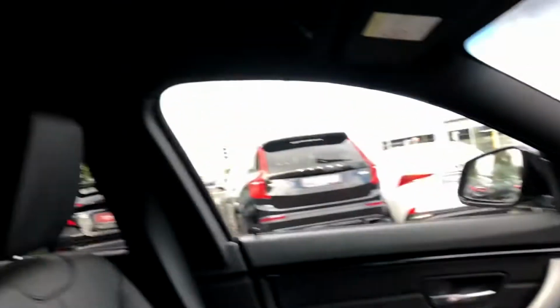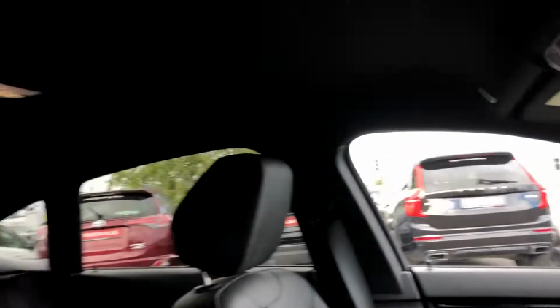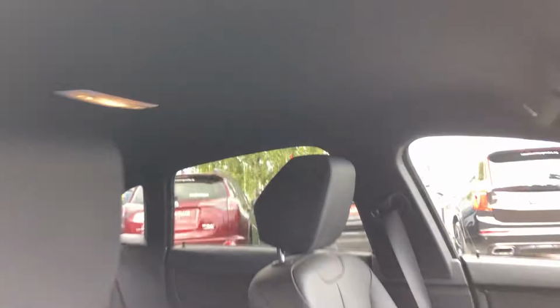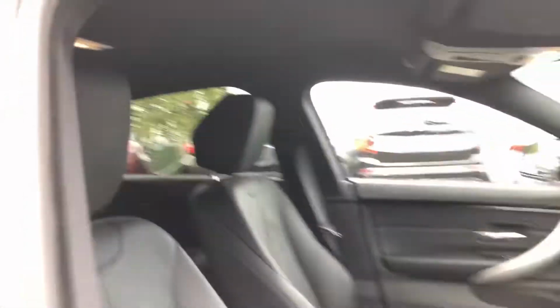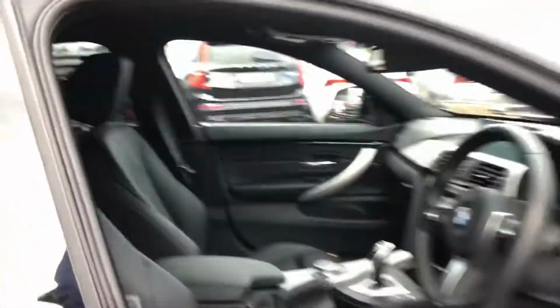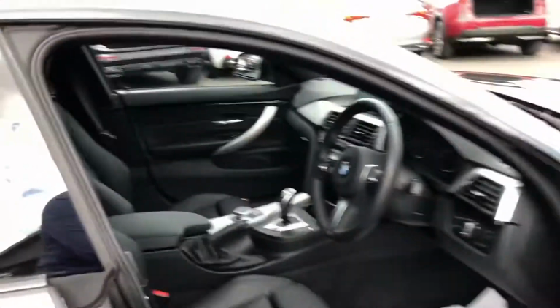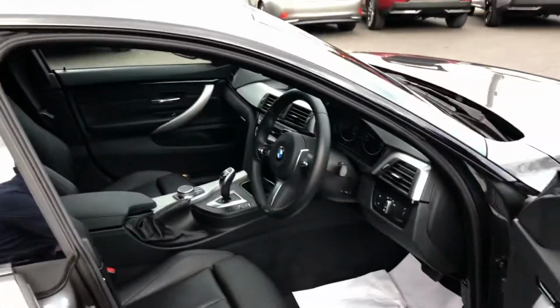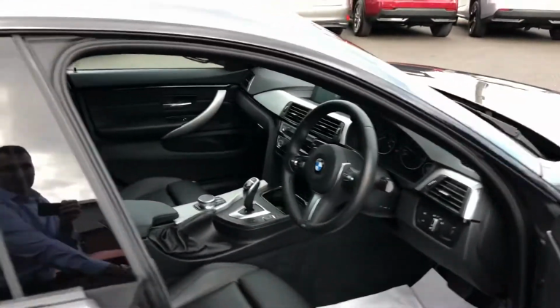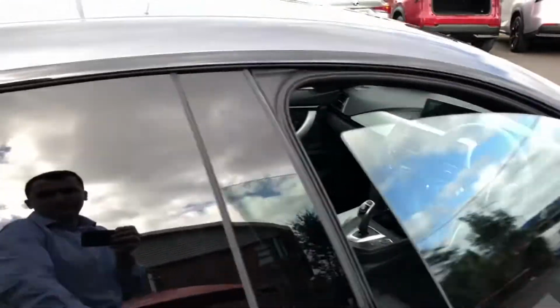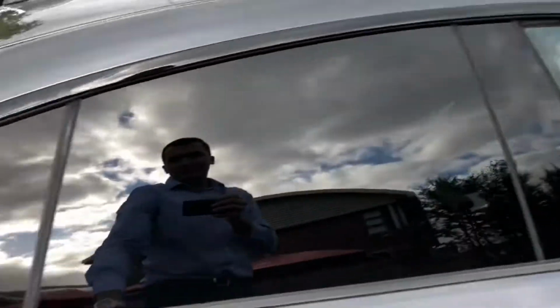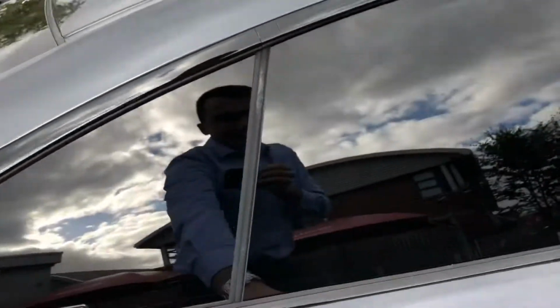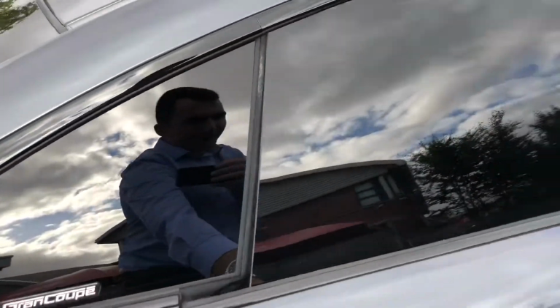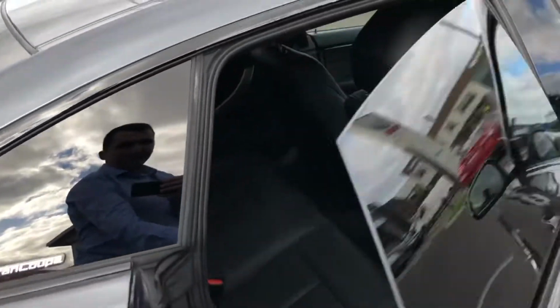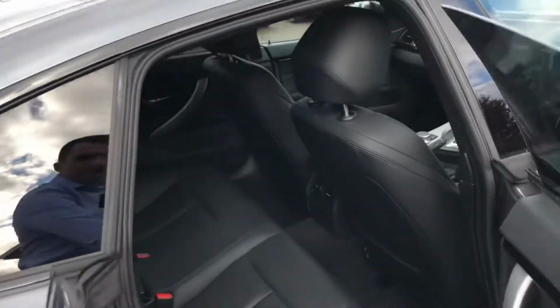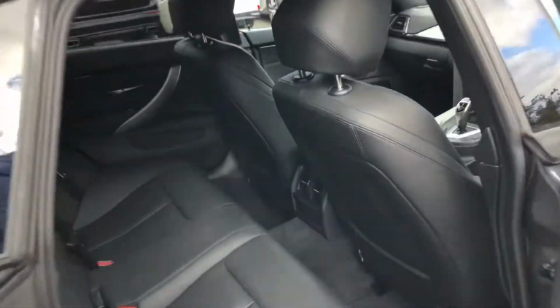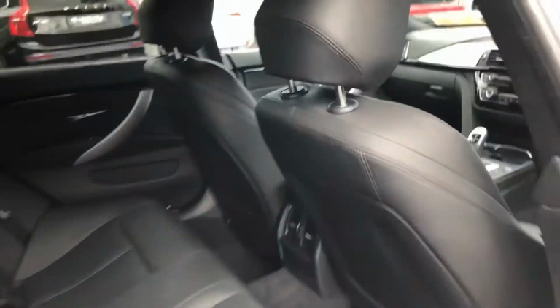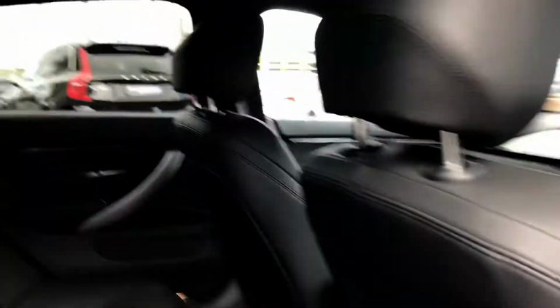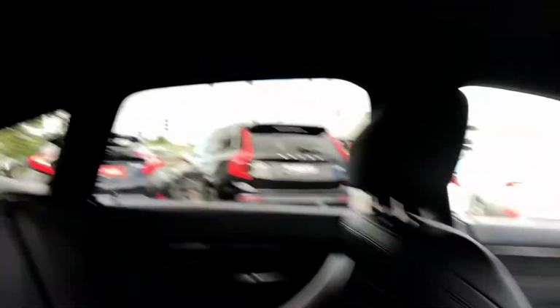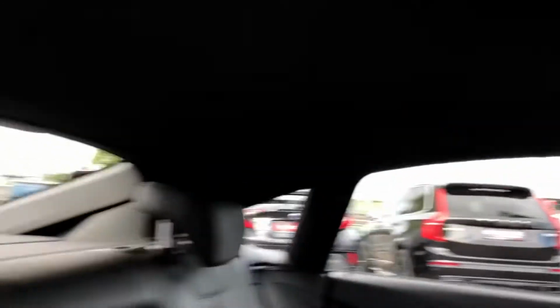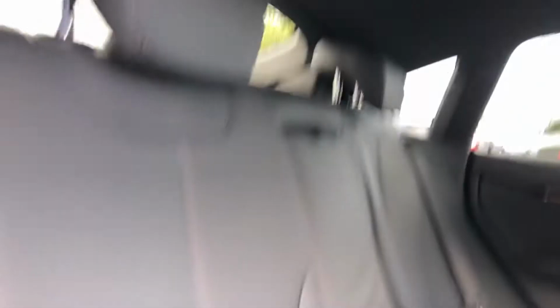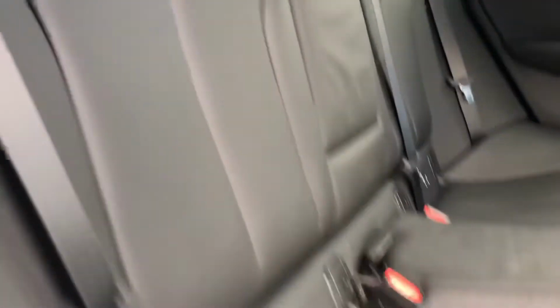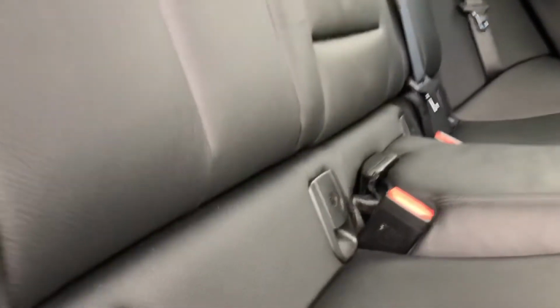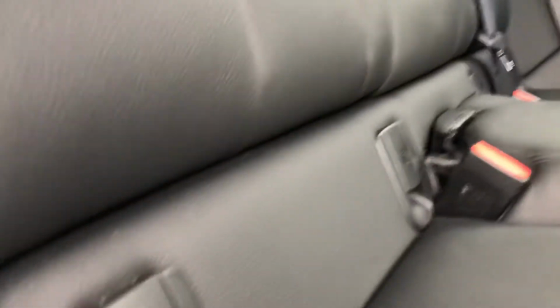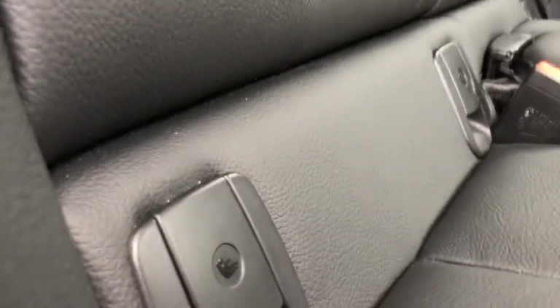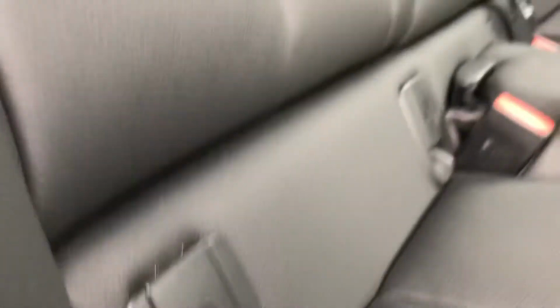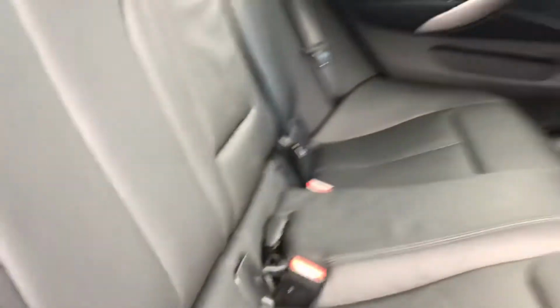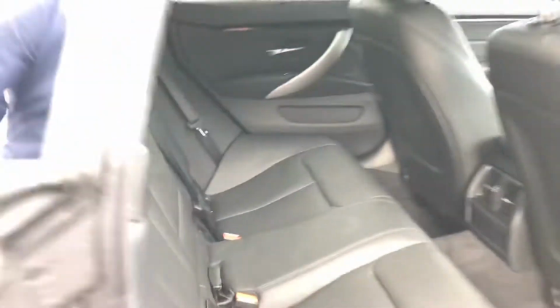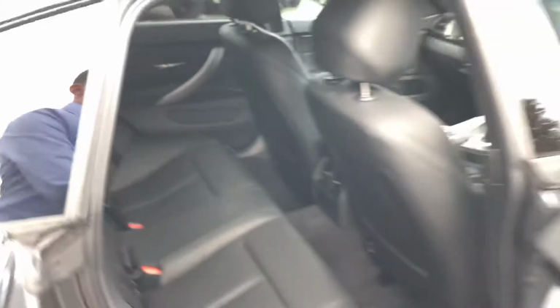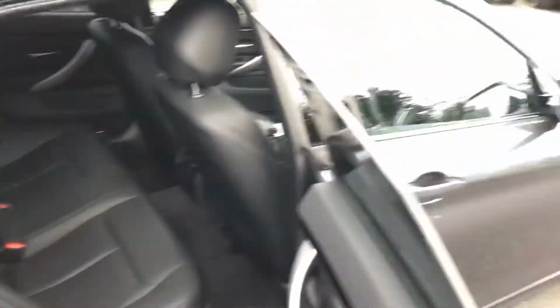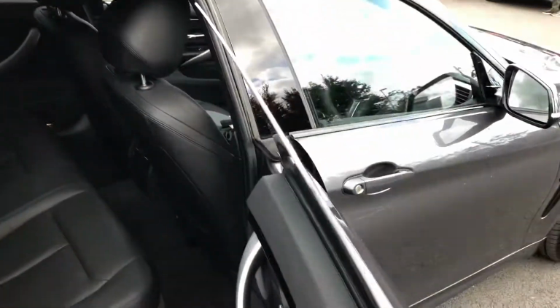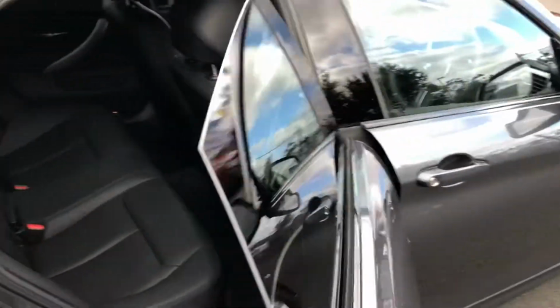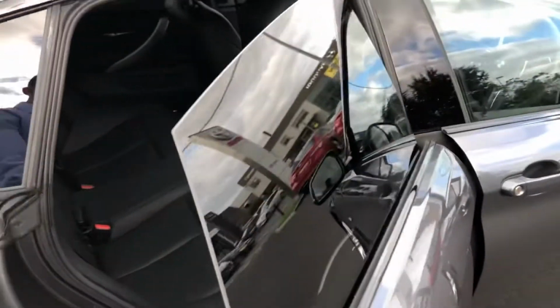Overall a very clean car. Onto the back interior — lots of legroom and headroom back here. You have ISOFIX points for baby seats there as well, and frameless doors back here also.